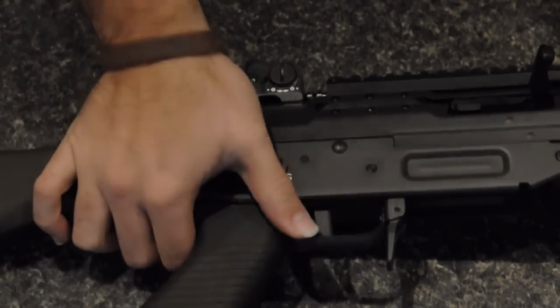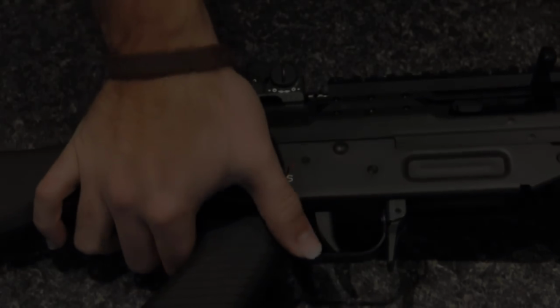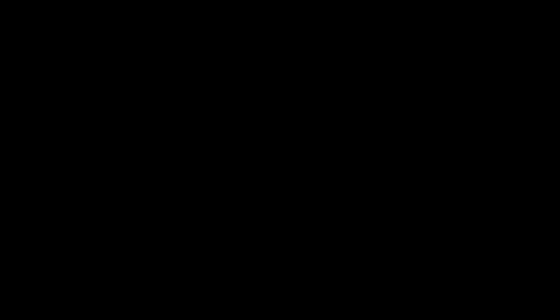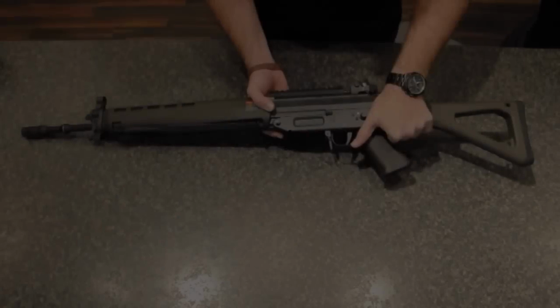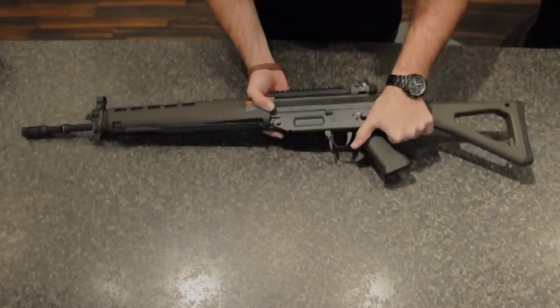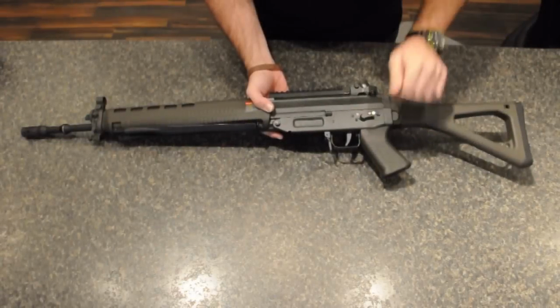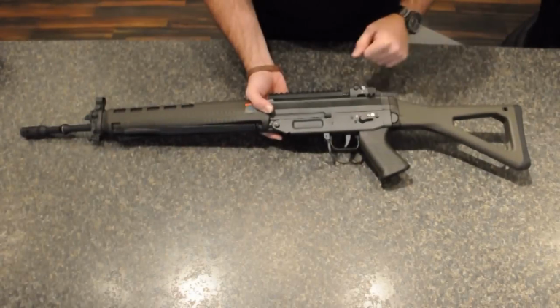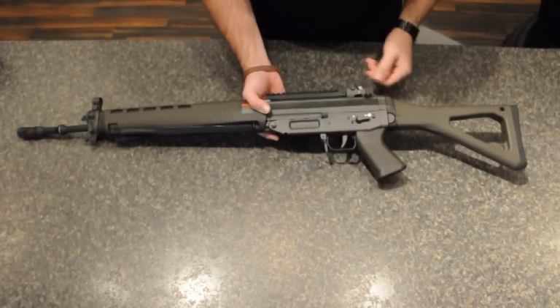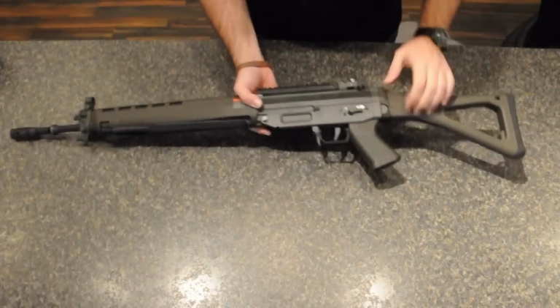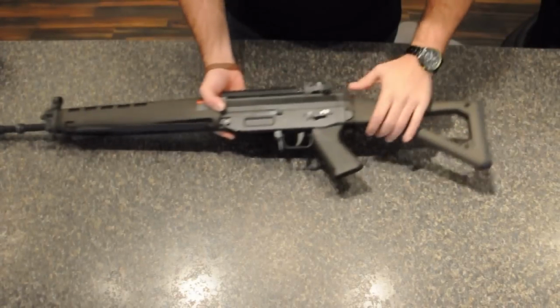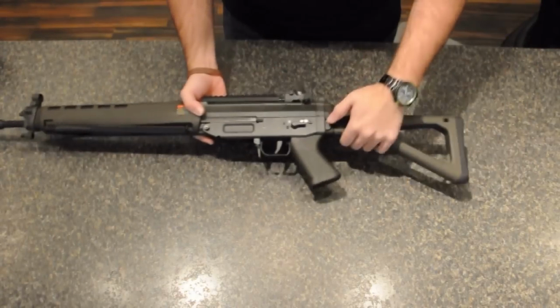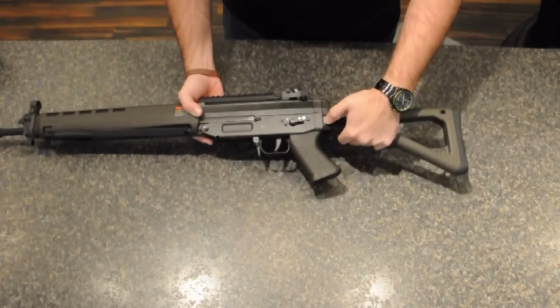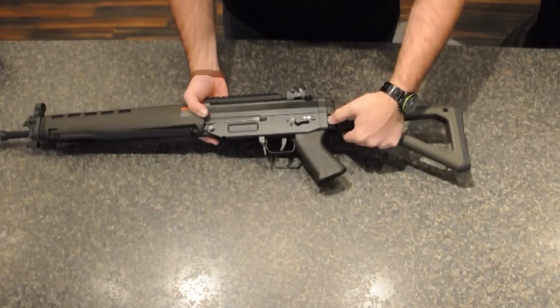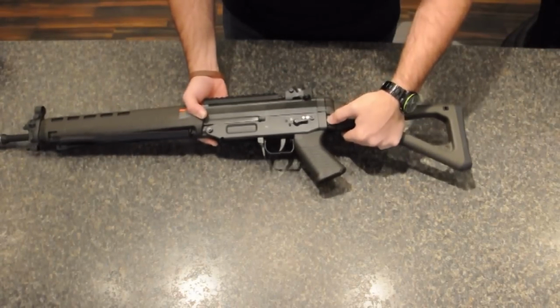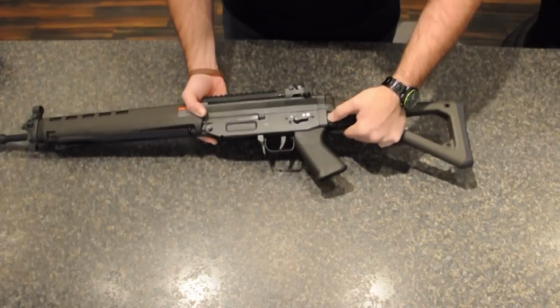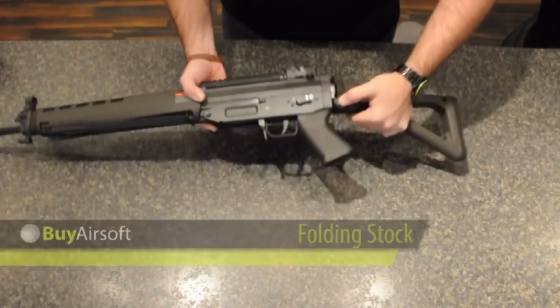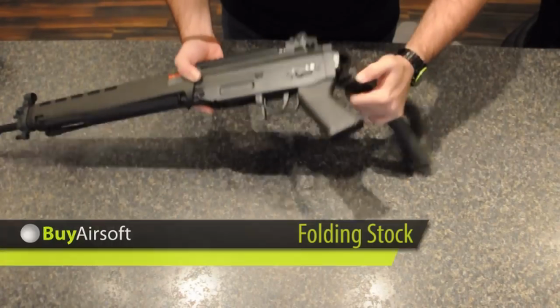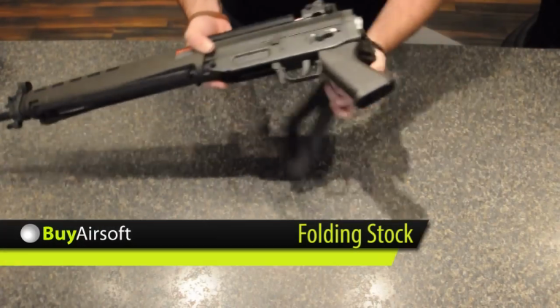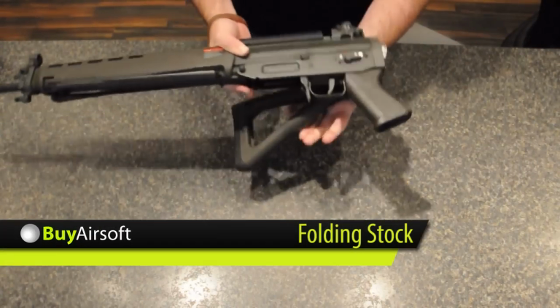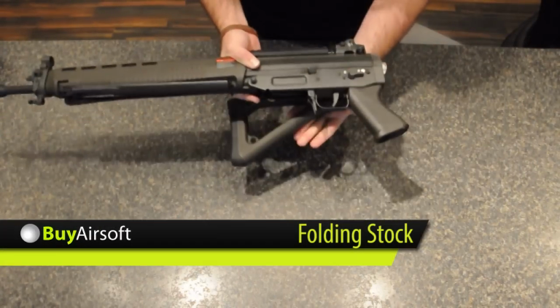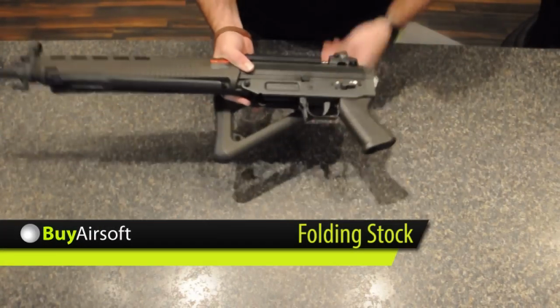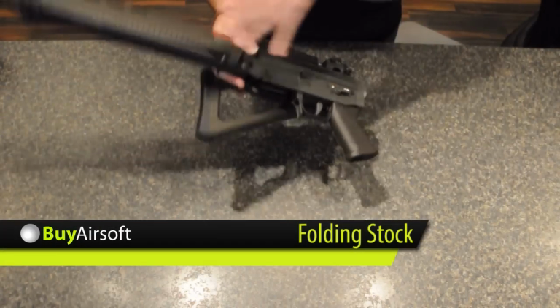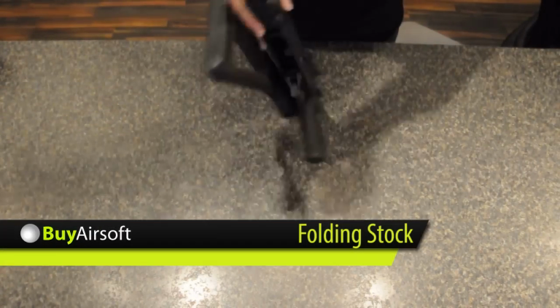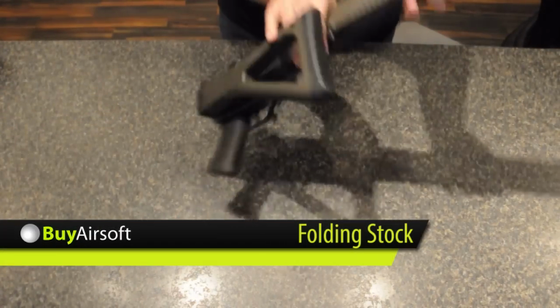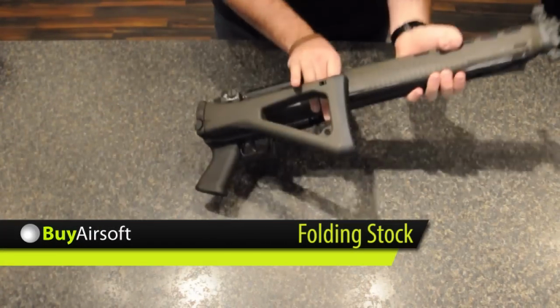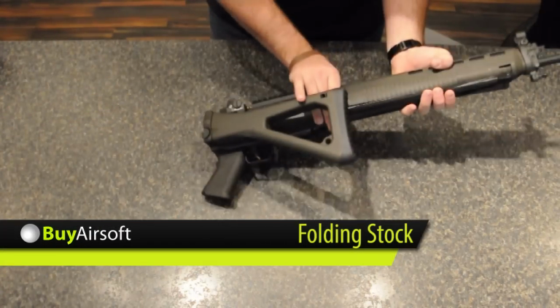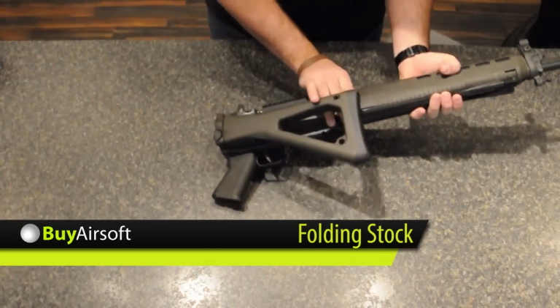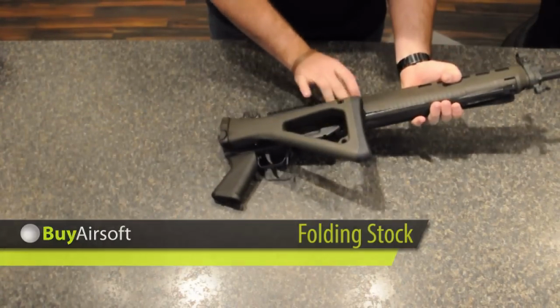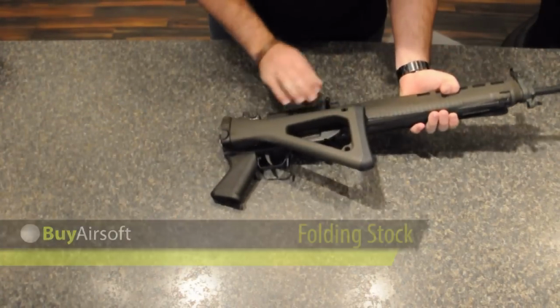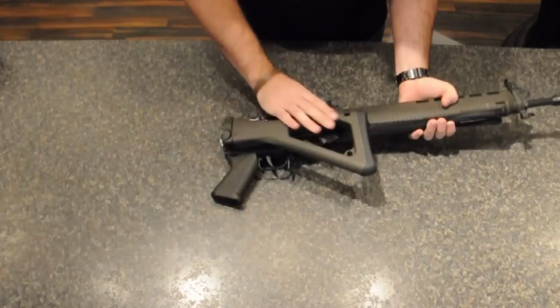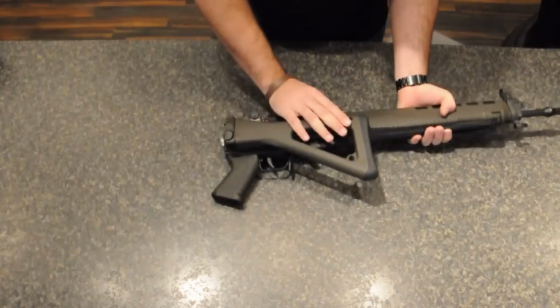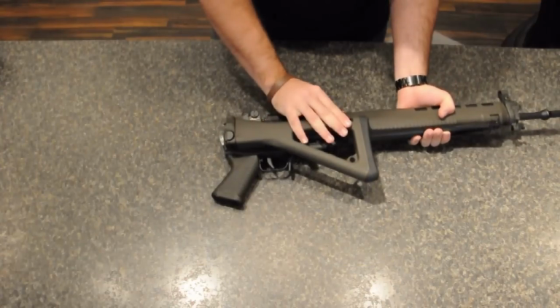The SG-550 features a side folding stock. The stock locks solidly into place.